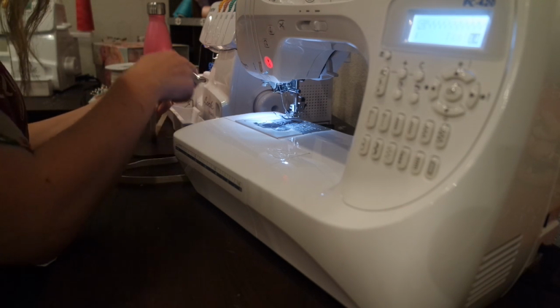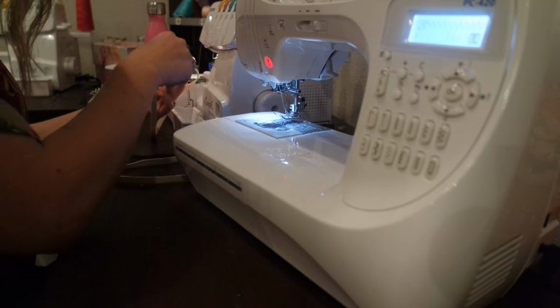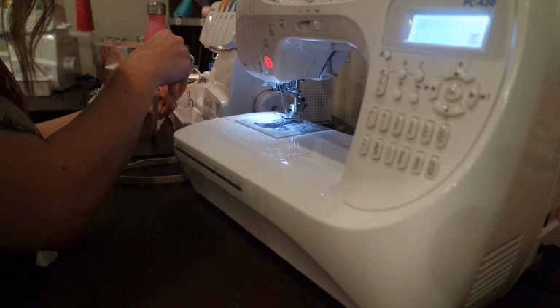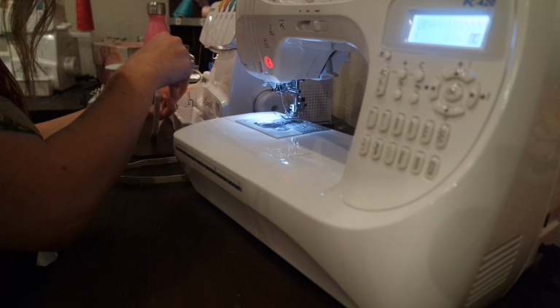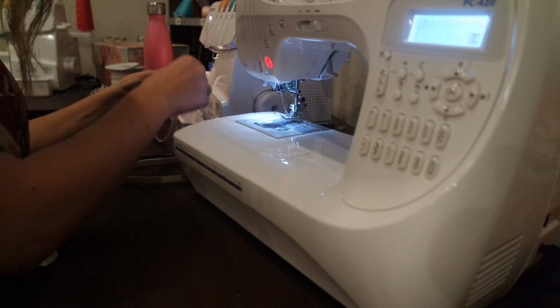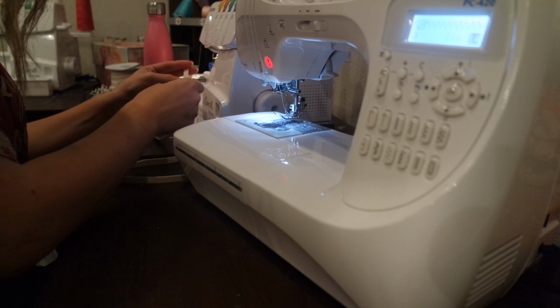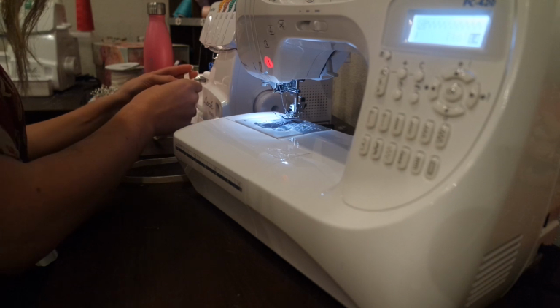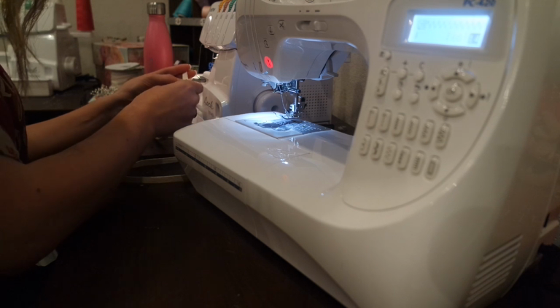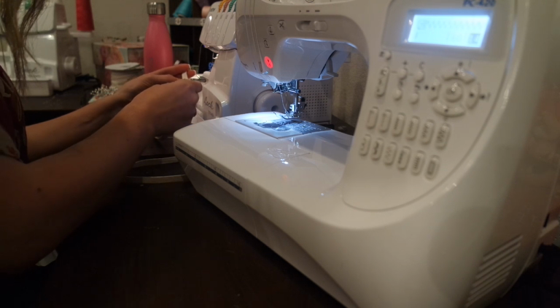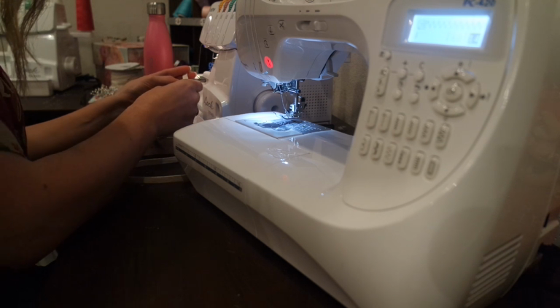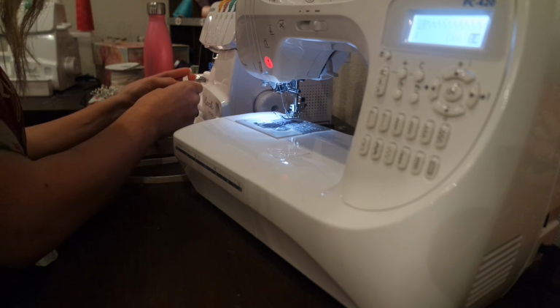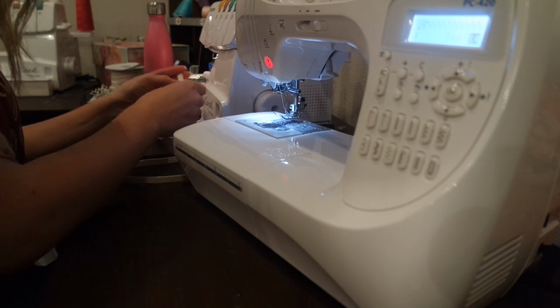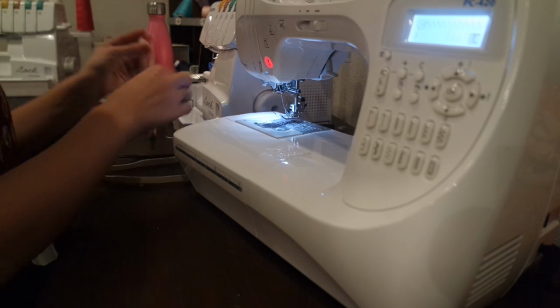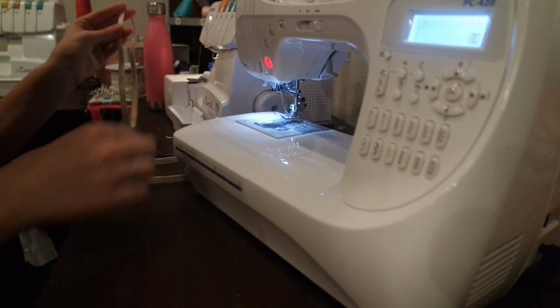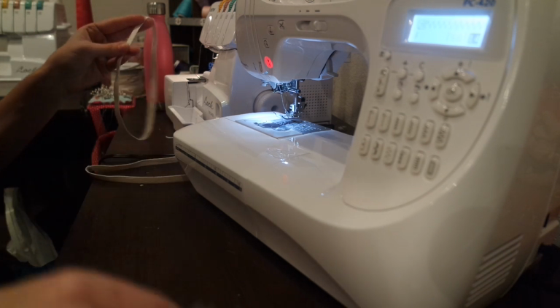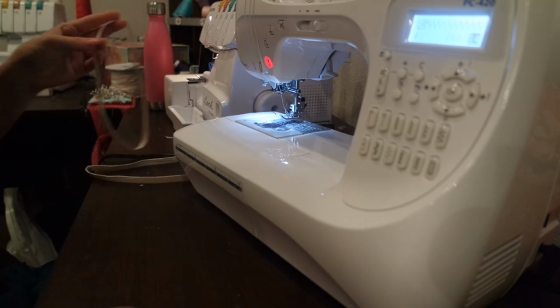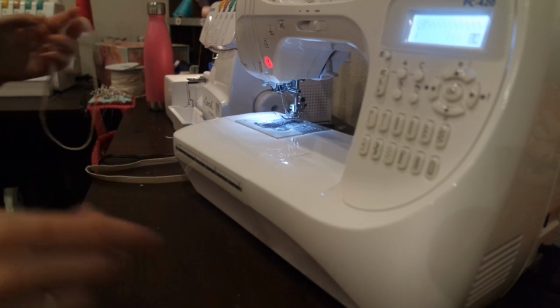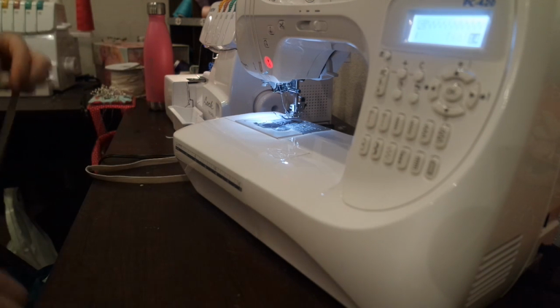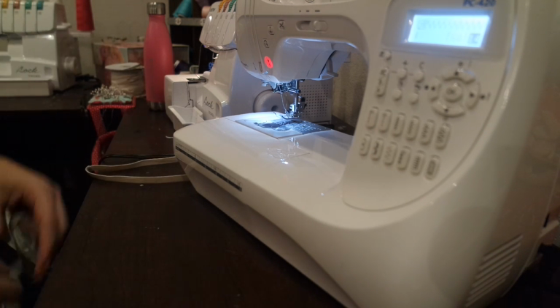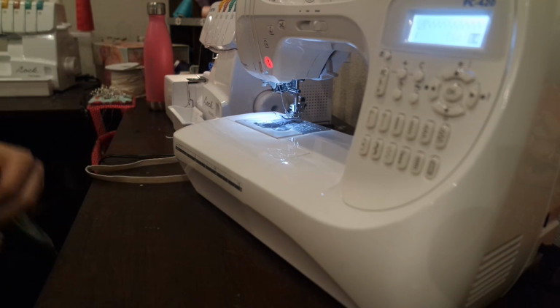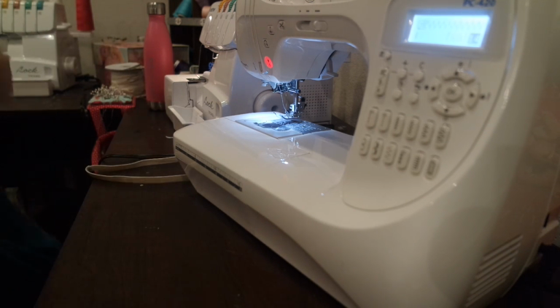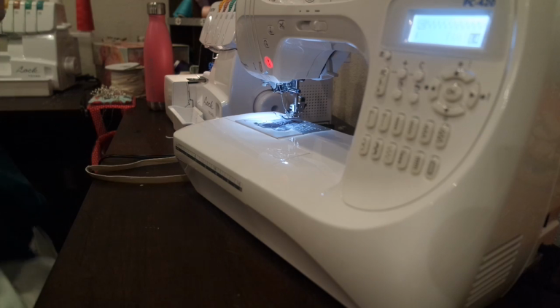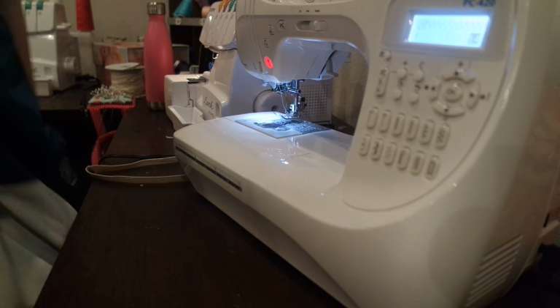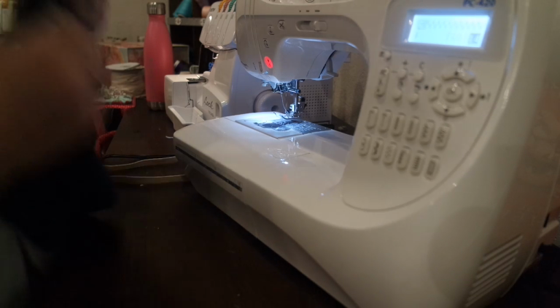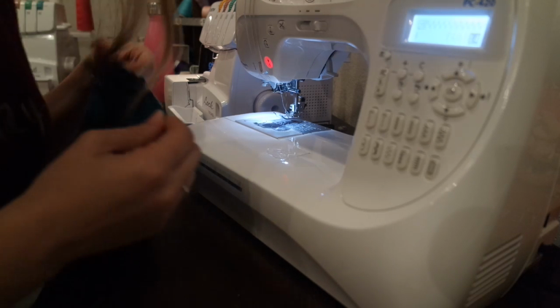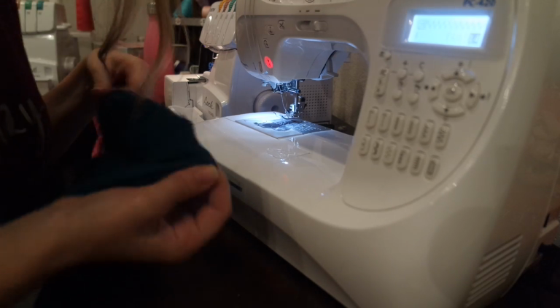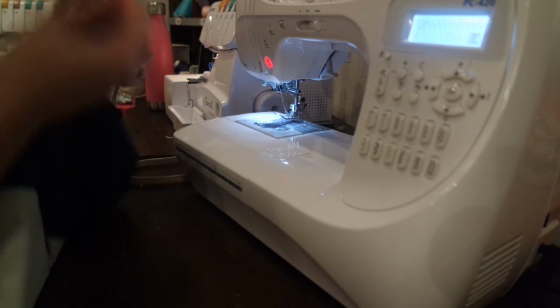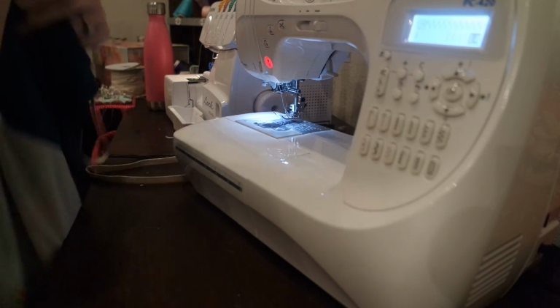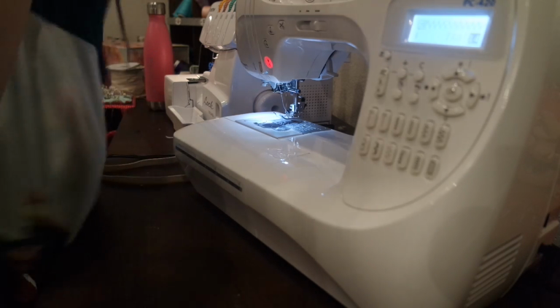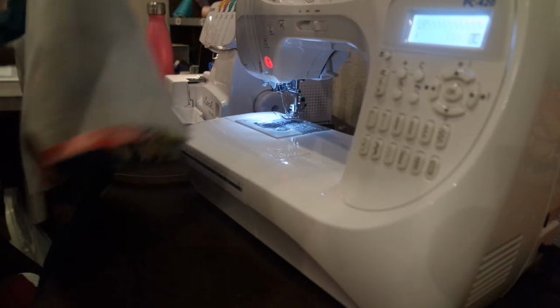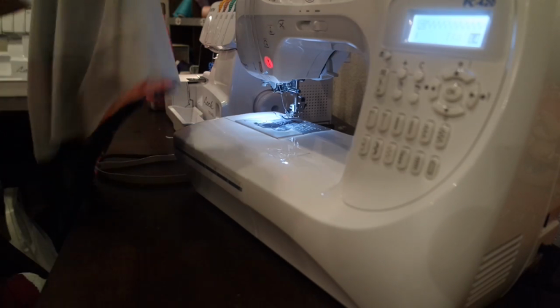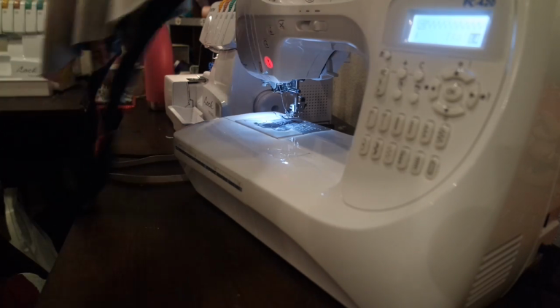I'm going to show you both on the serger and on the sewing machine how to attach. I'll go ahead and do the sewing machine first since that's where I'm sitting.